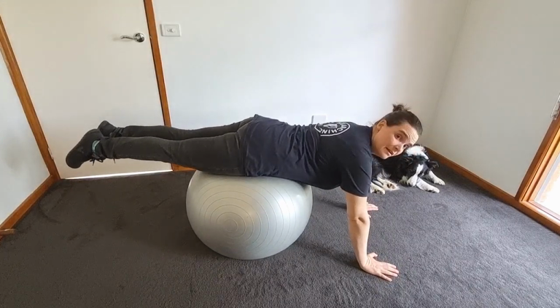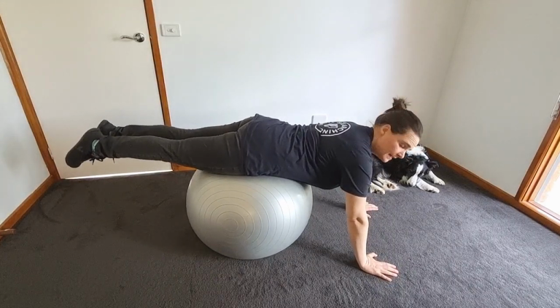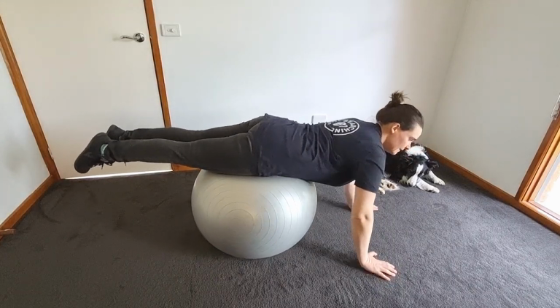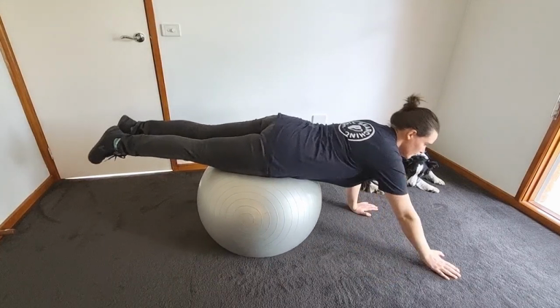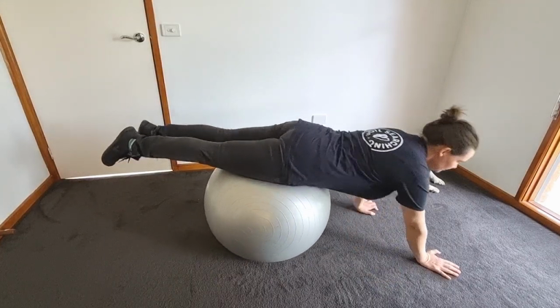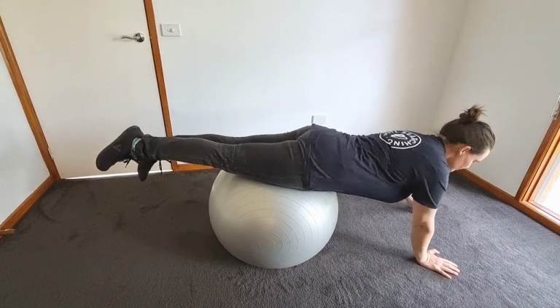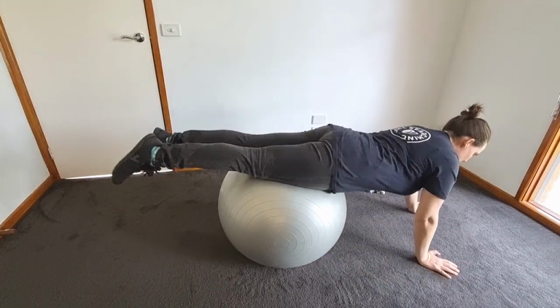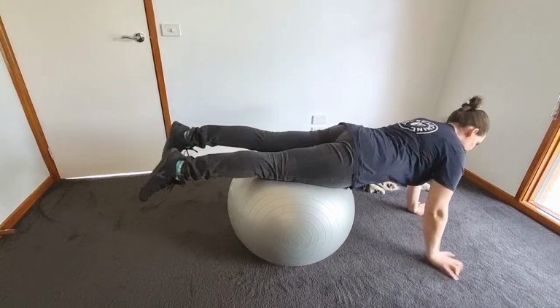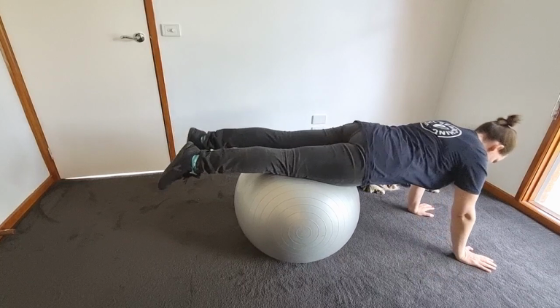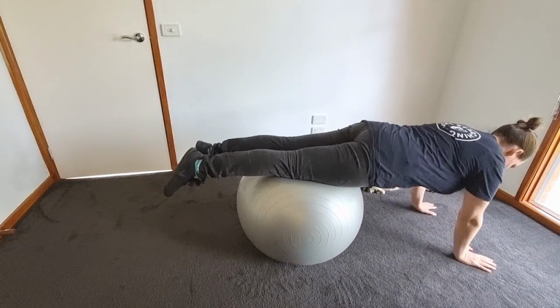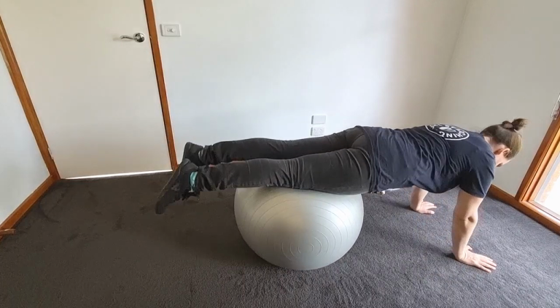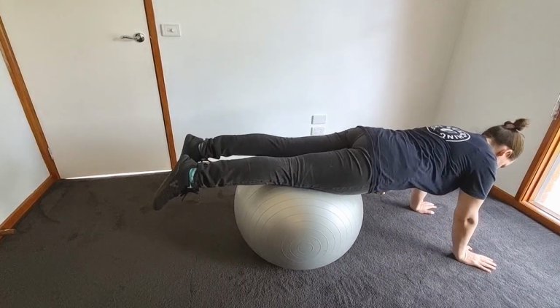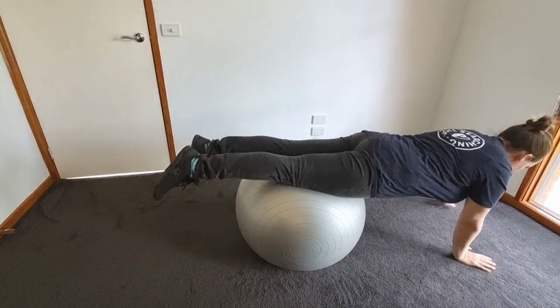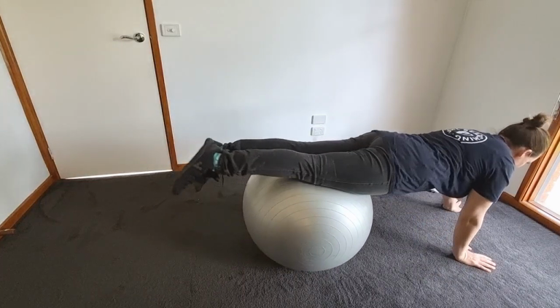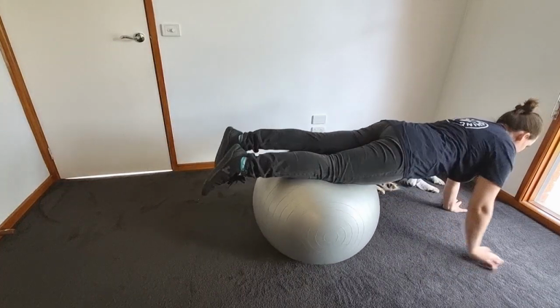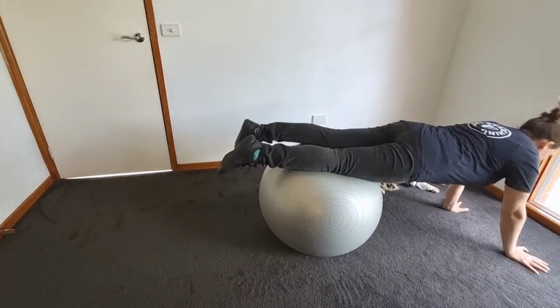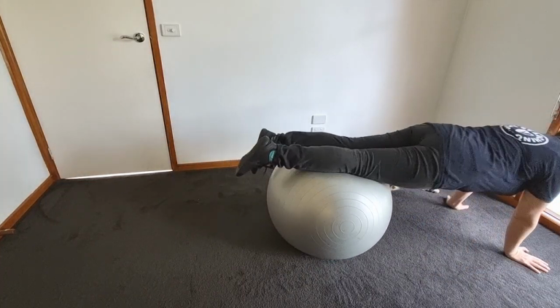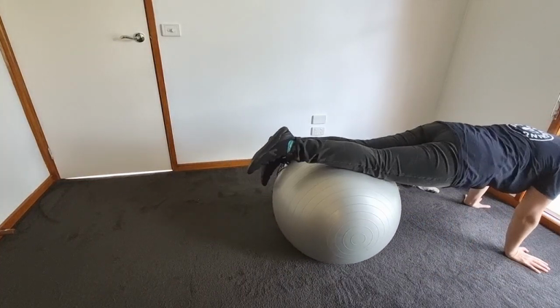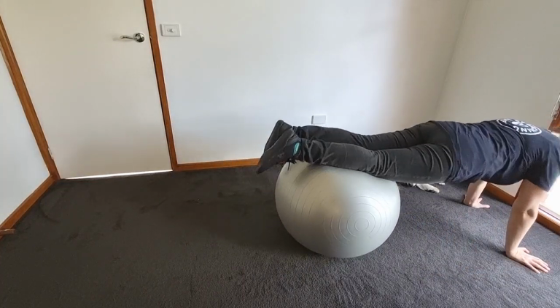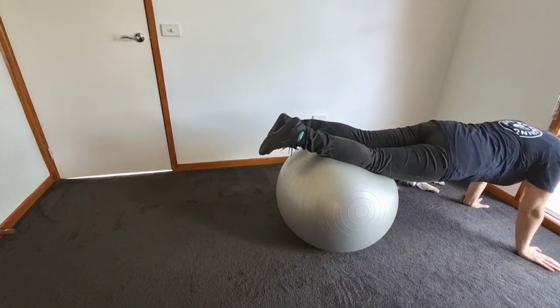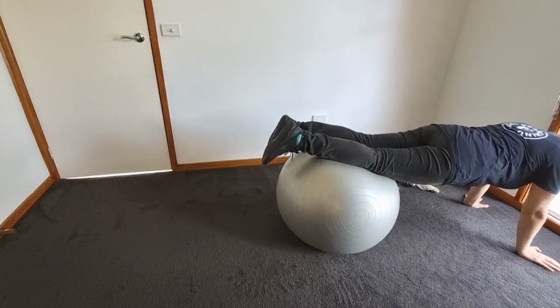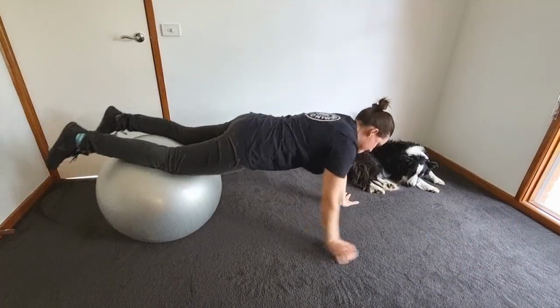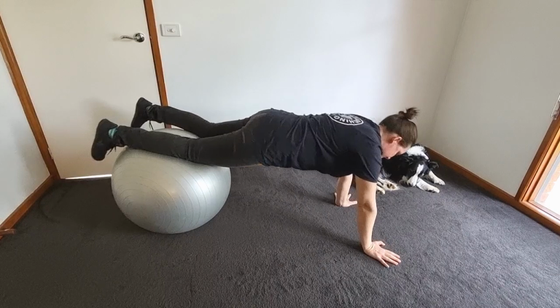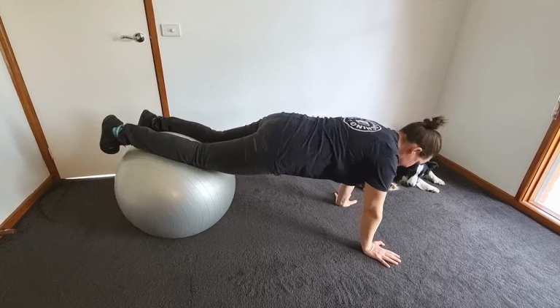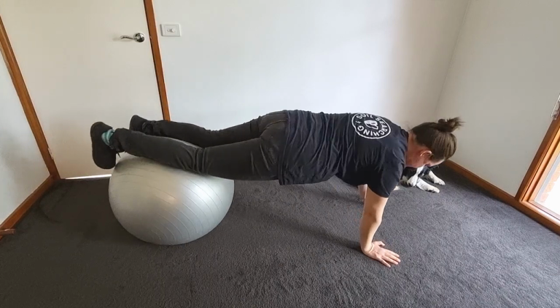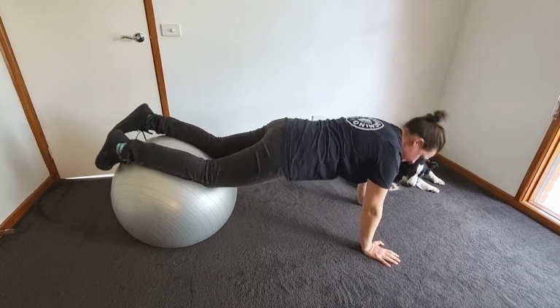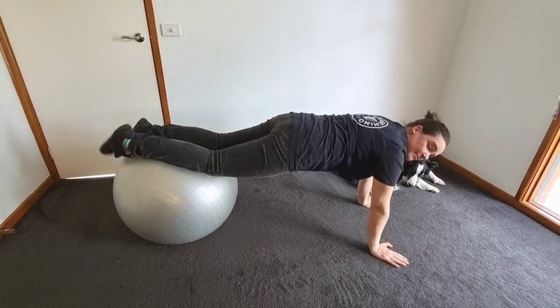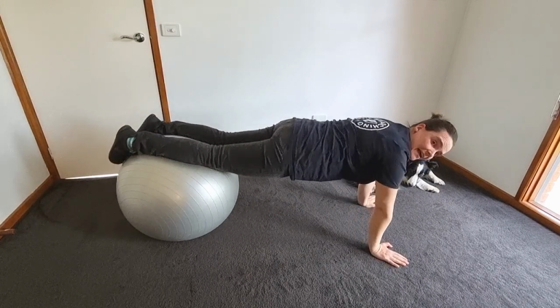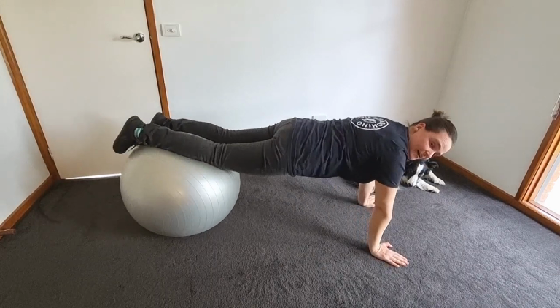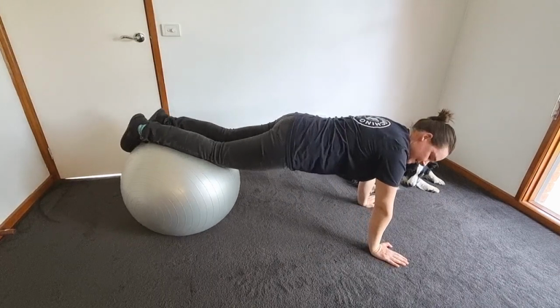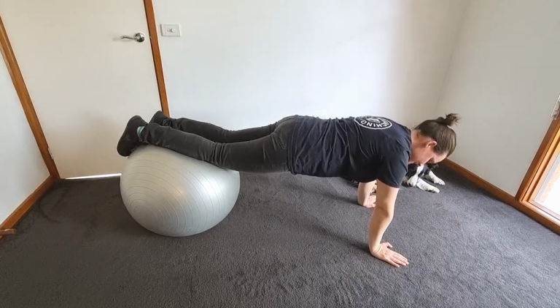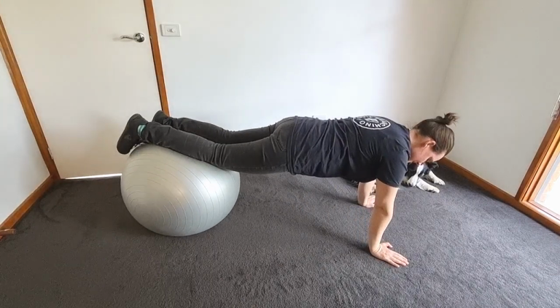To make it harder, just go further out. So that's a bit harder there, then harder again, and then harder at the end there.